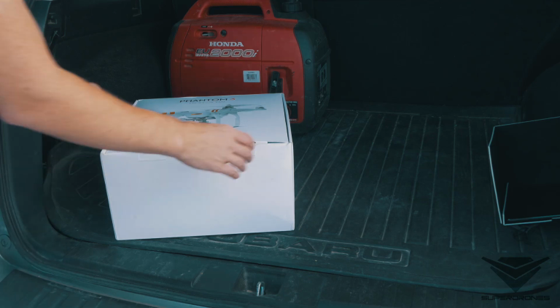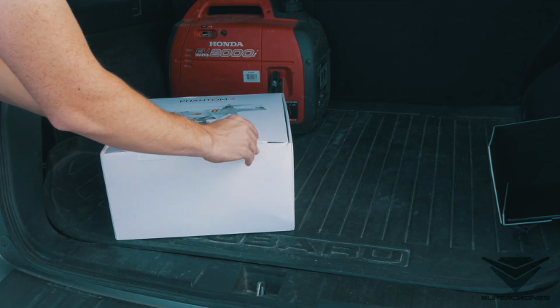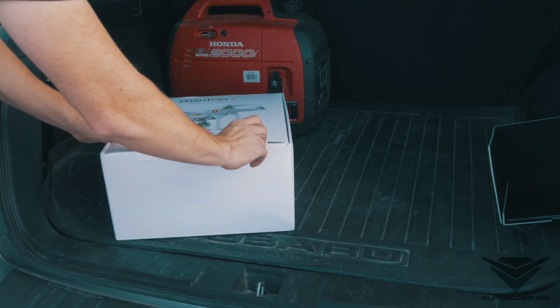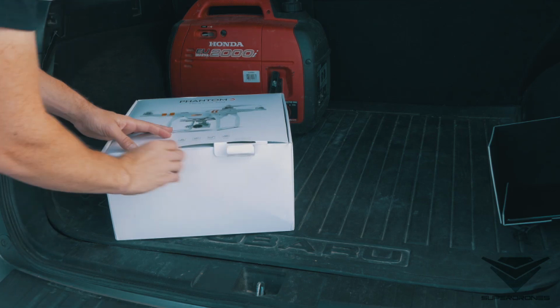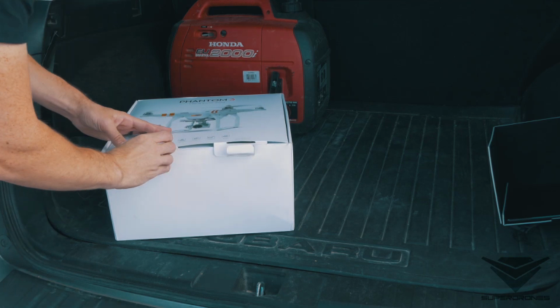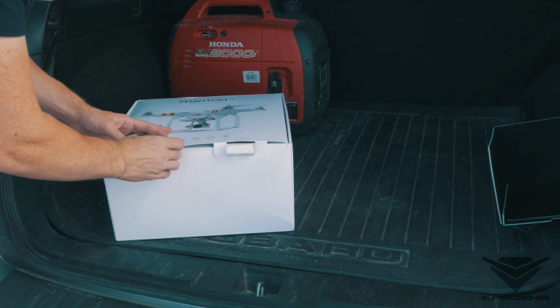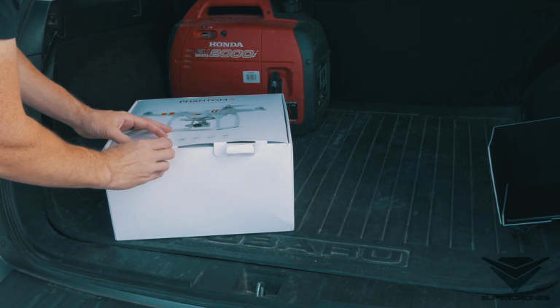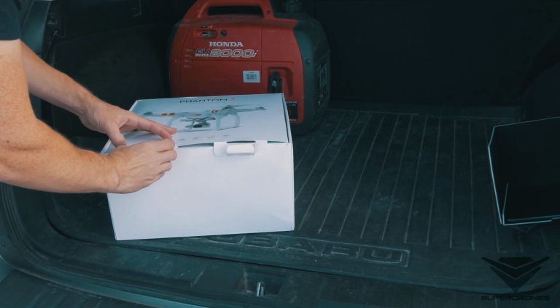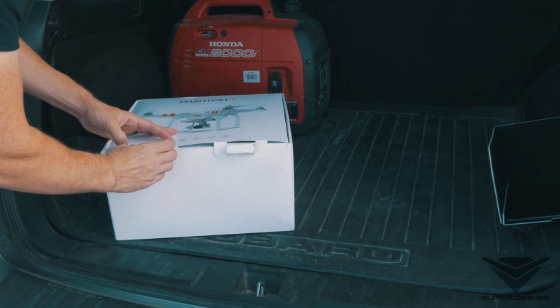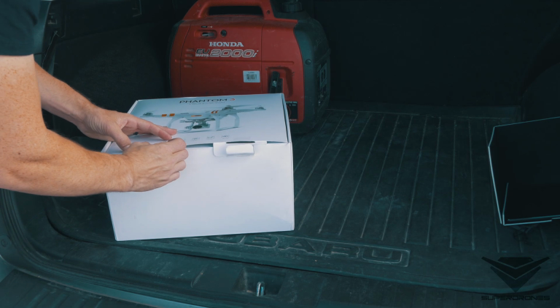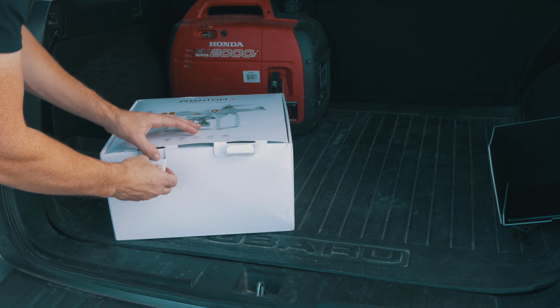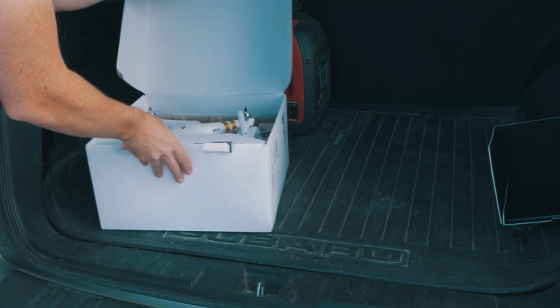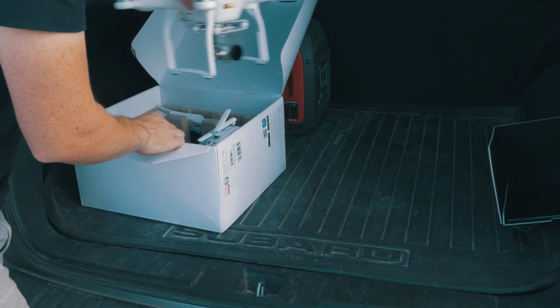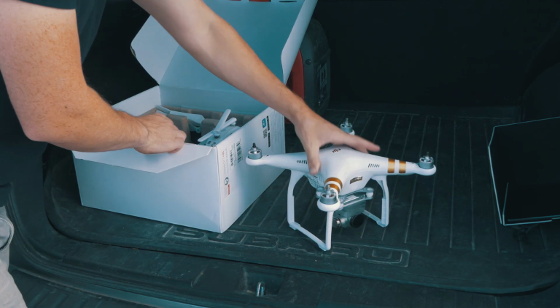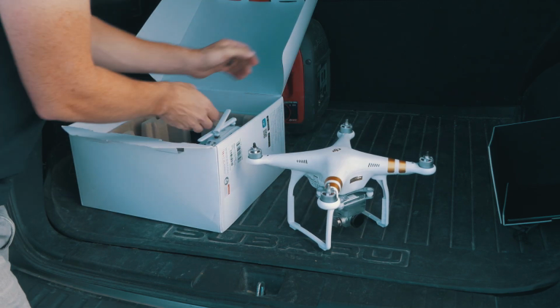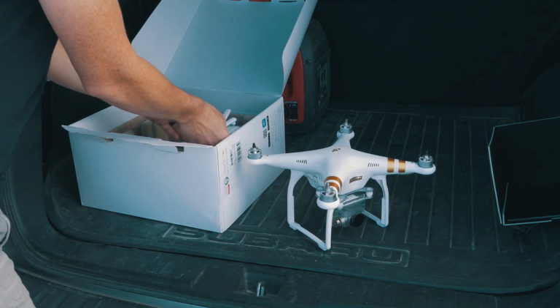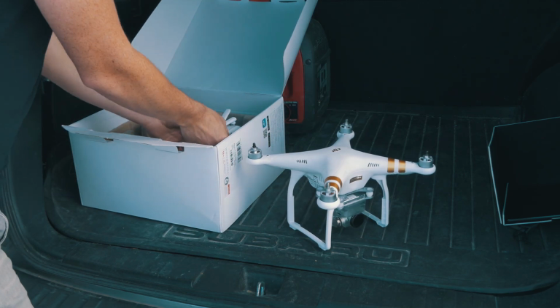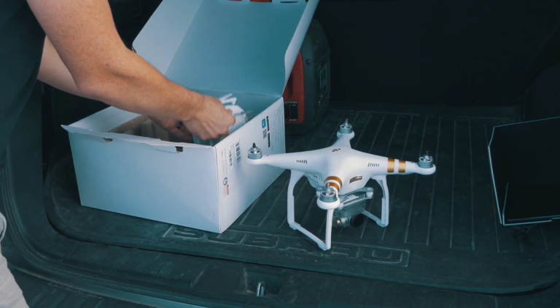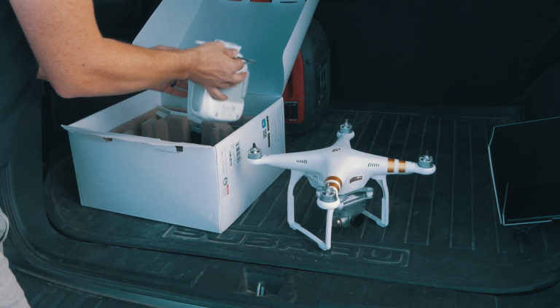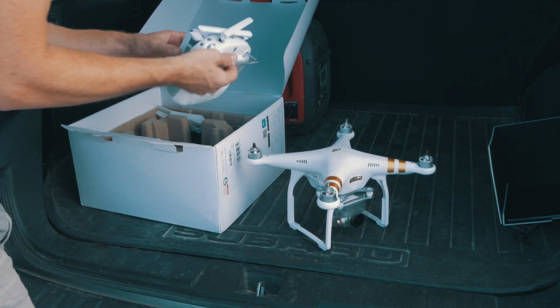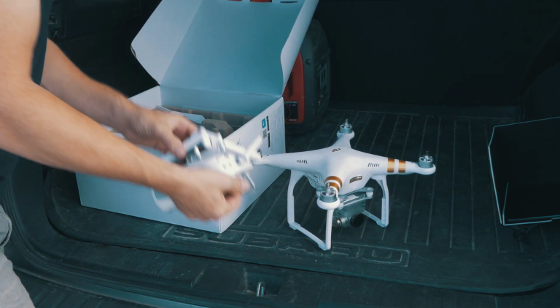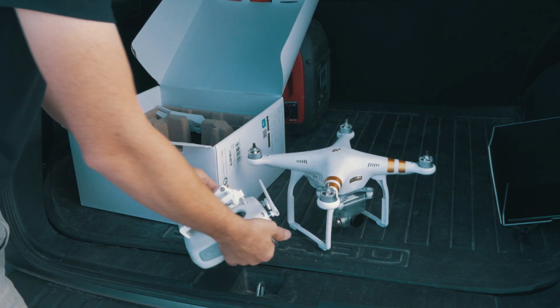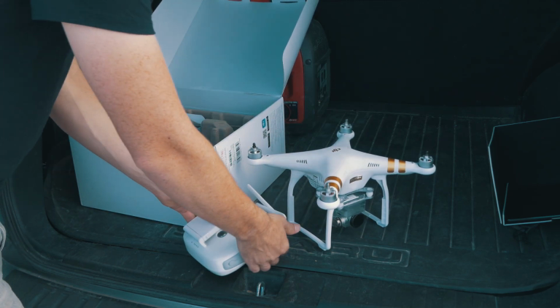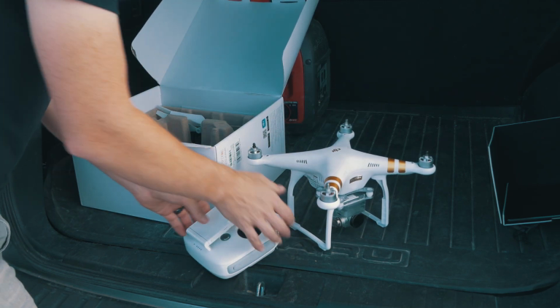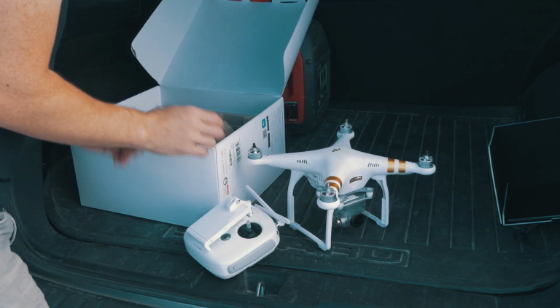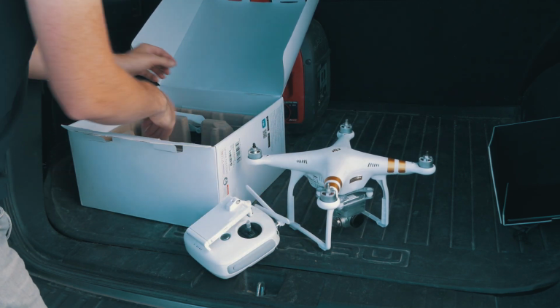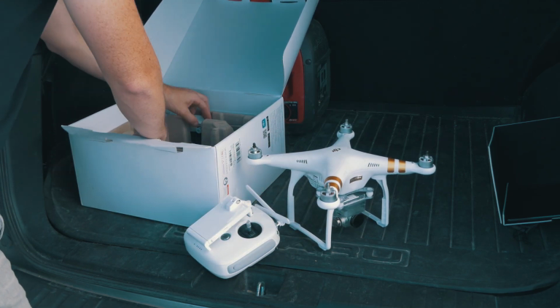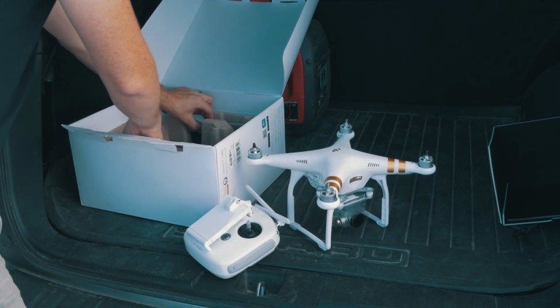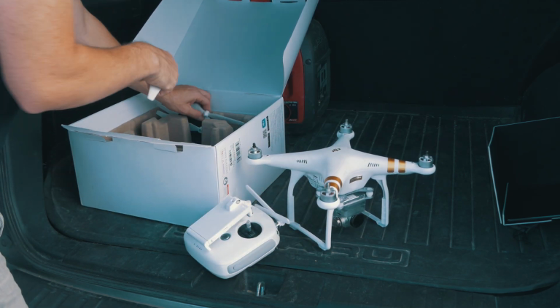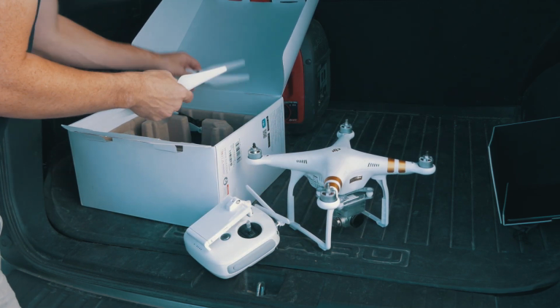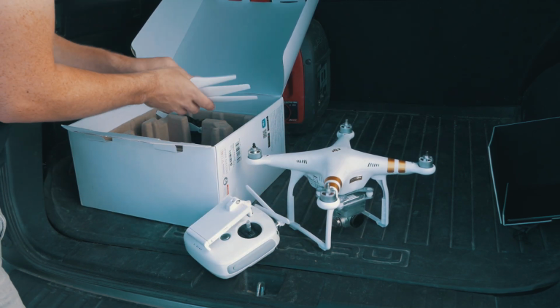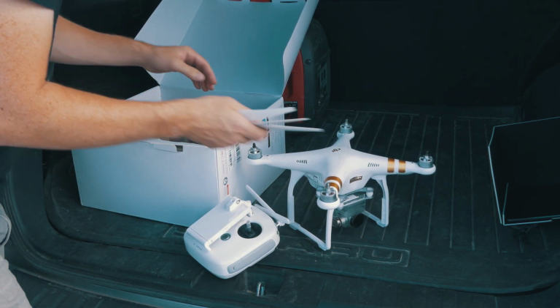Okay, here we go guys, gonna pour everything out really quick here. Got our drone, Phantom 3, transmitter, and got our propellers.